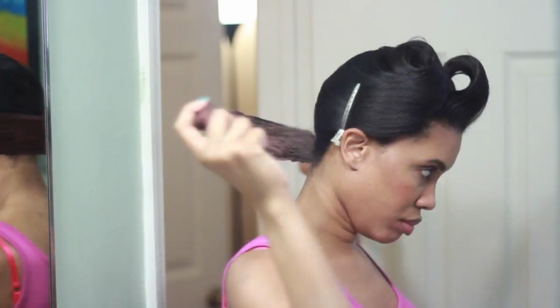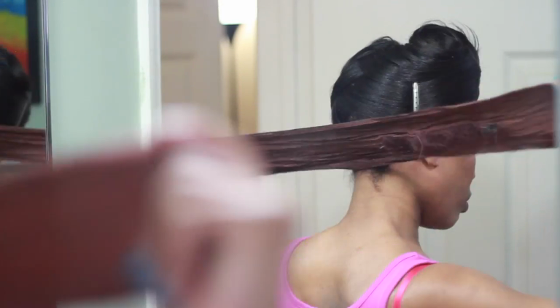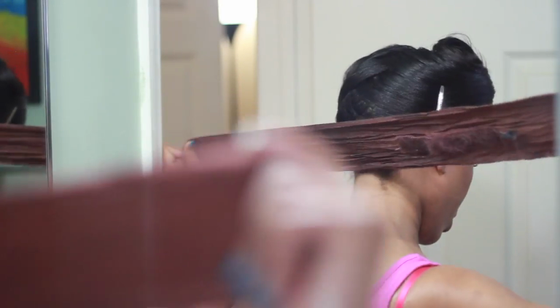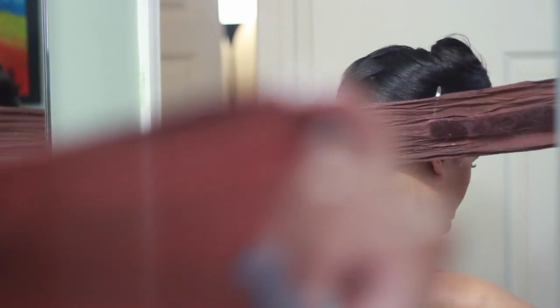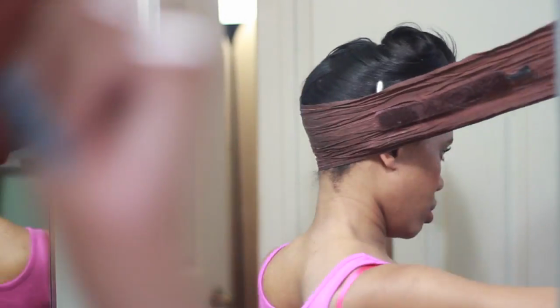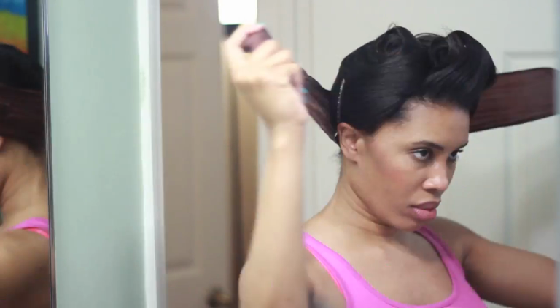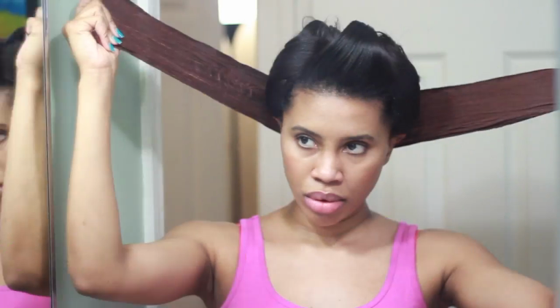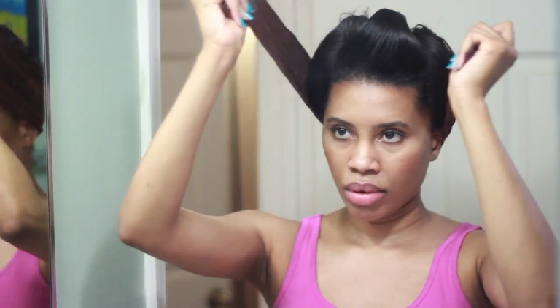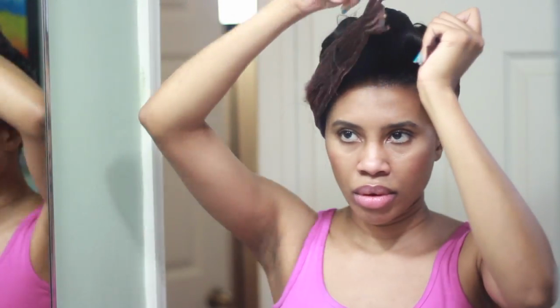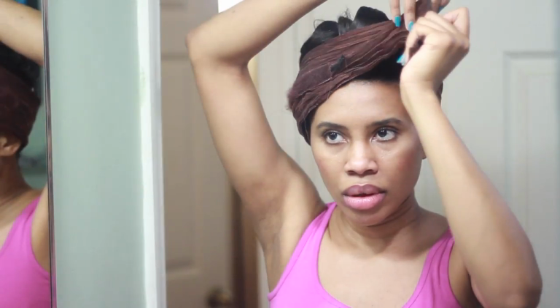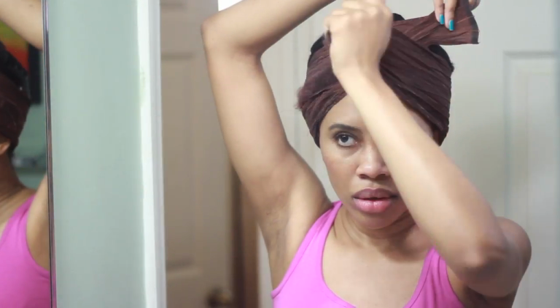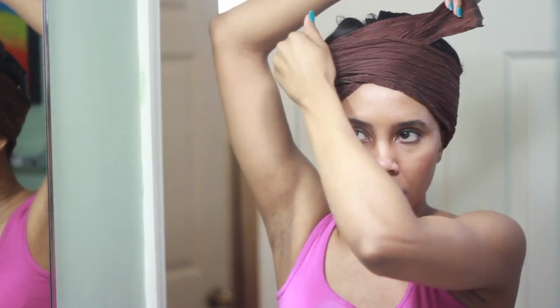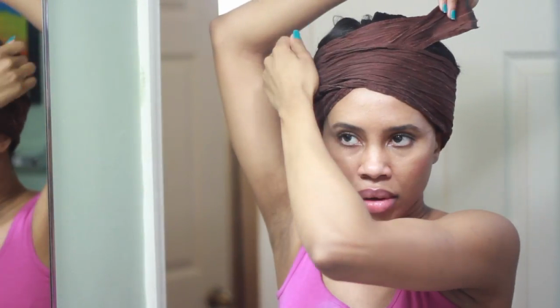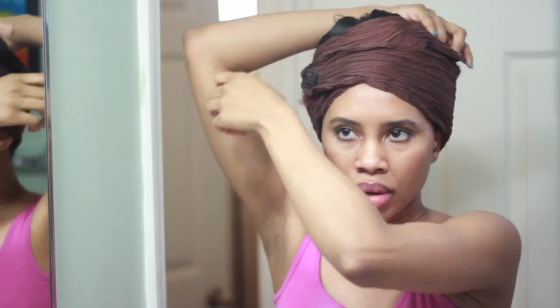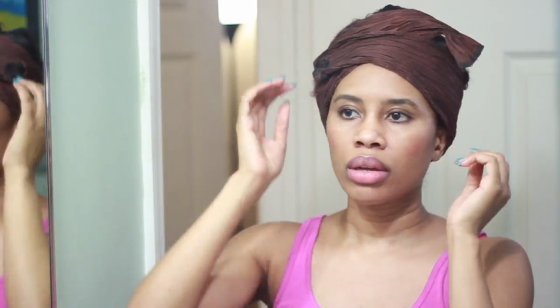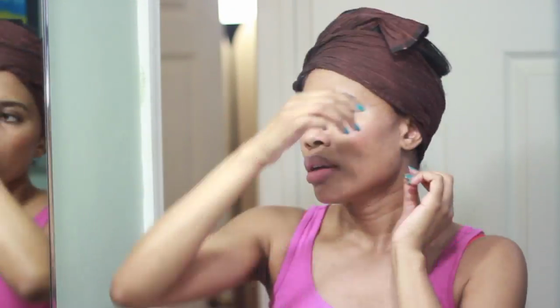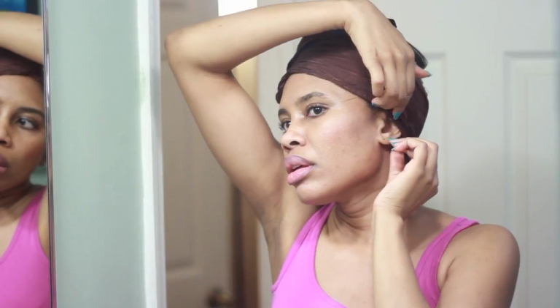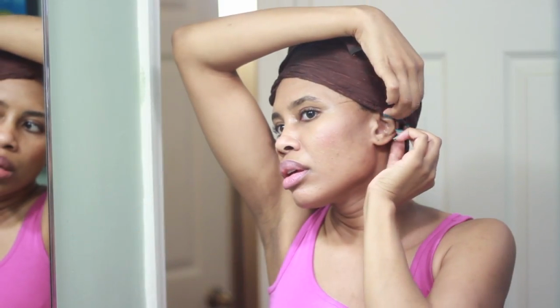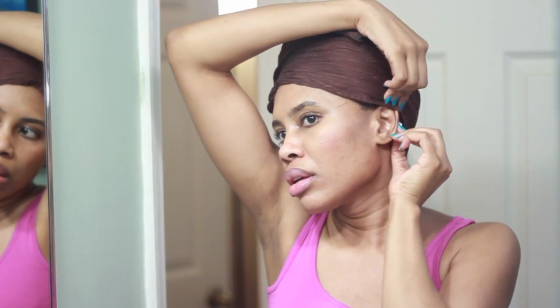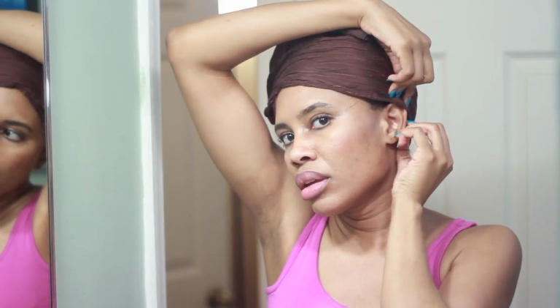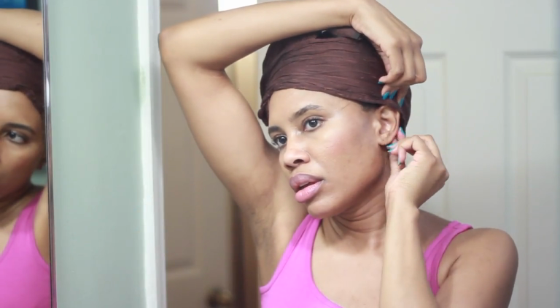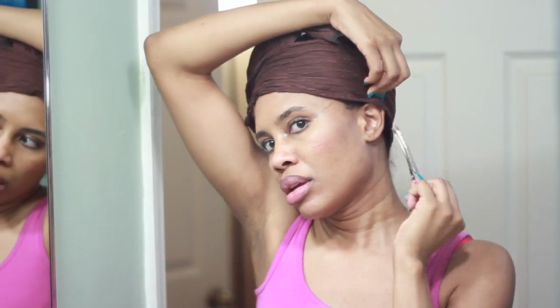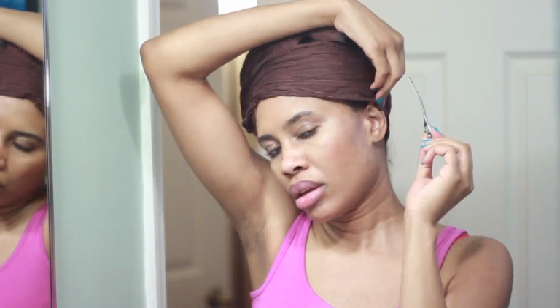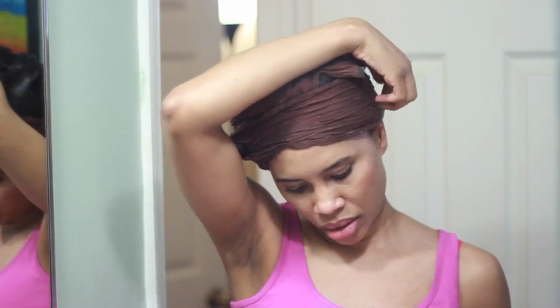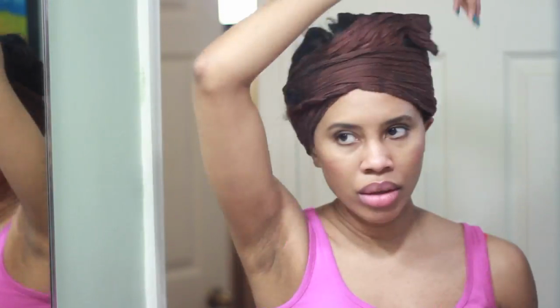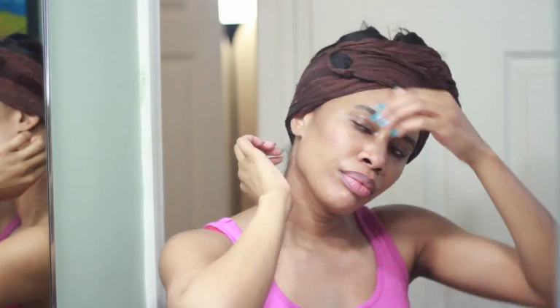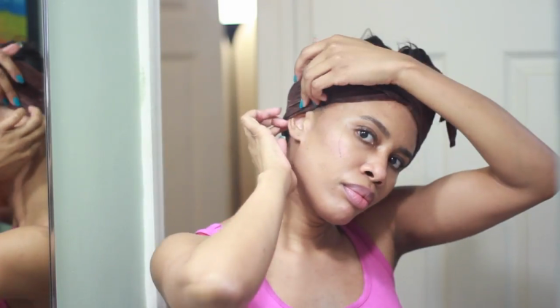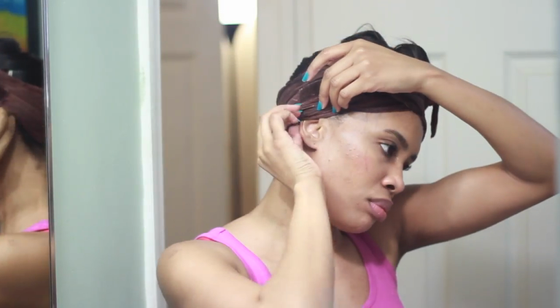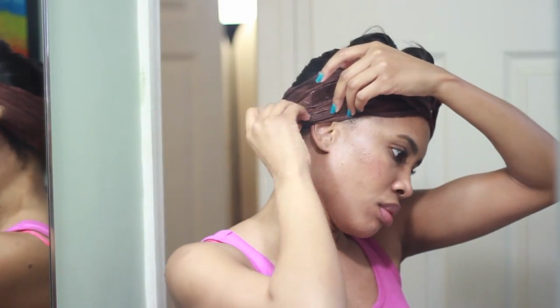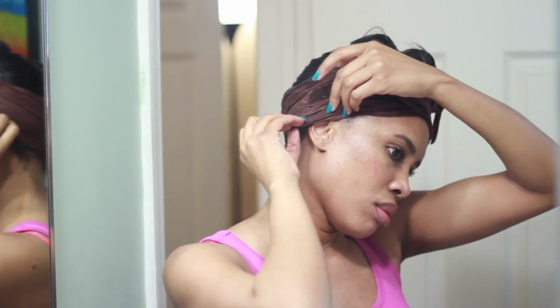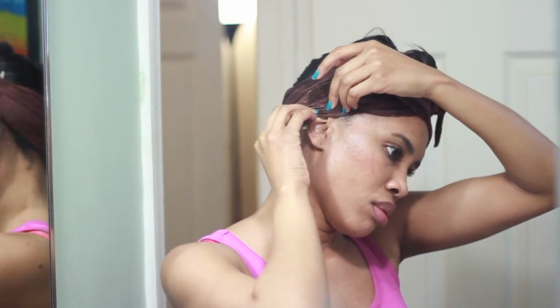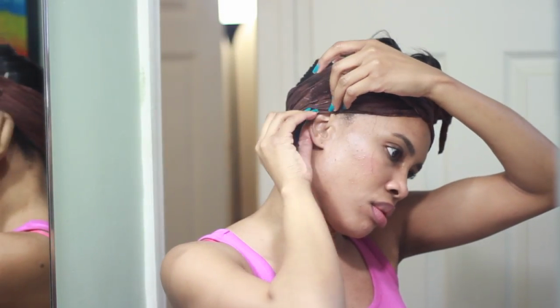So now the last thing I do is I wrap my hair with my silk wrap, and I also take out the silver hair pins because I don't want to sleep with those.